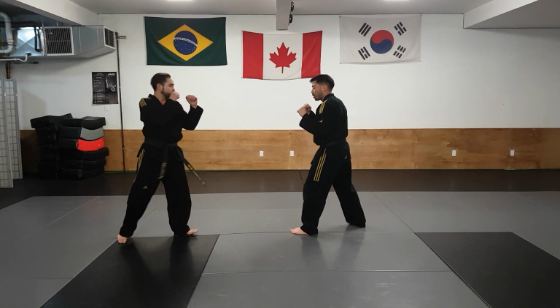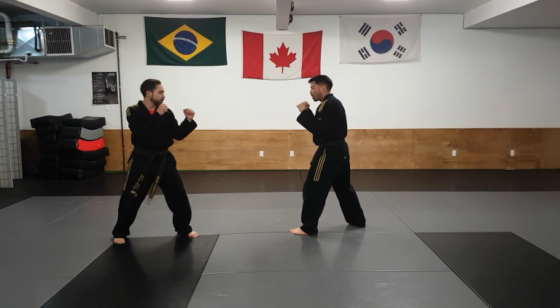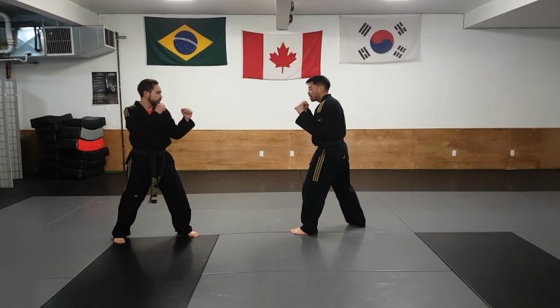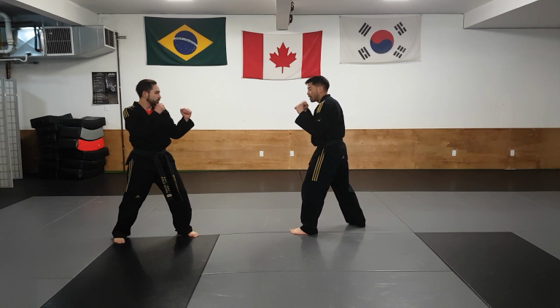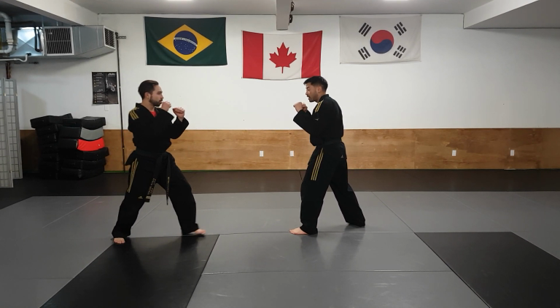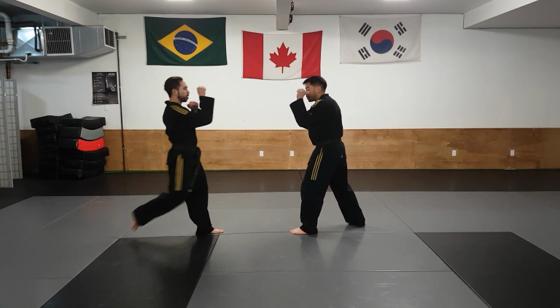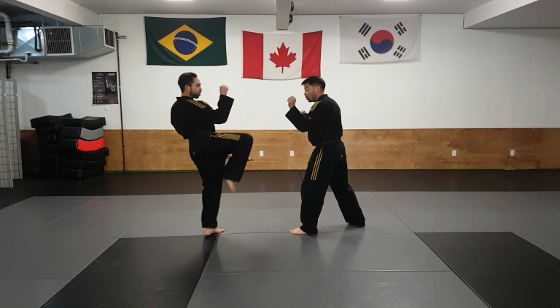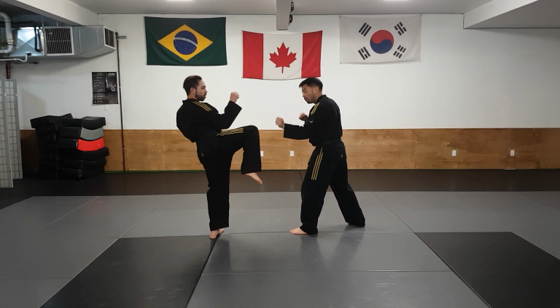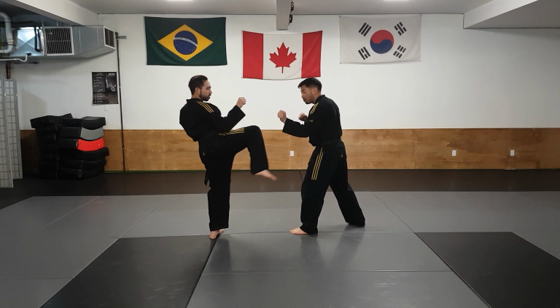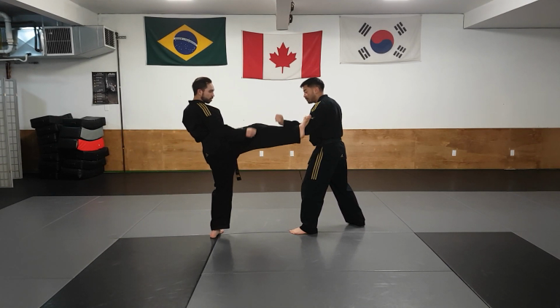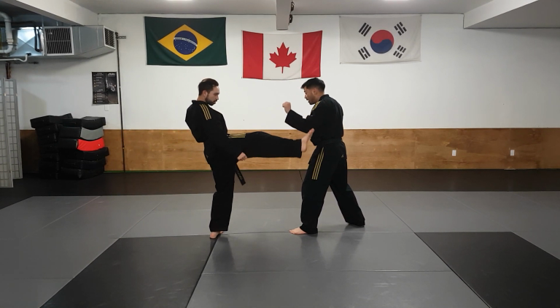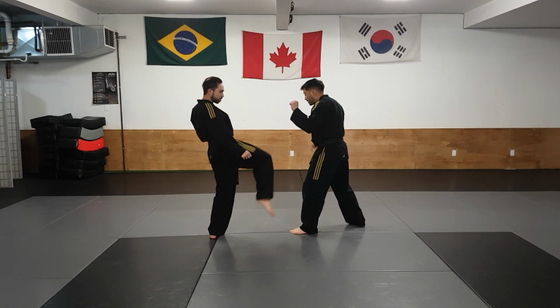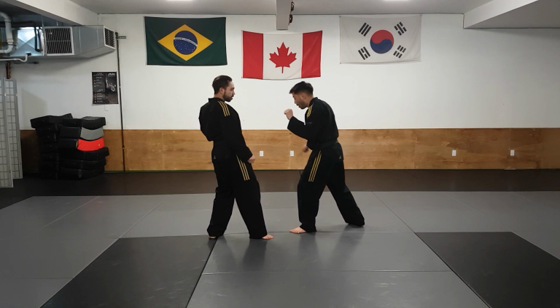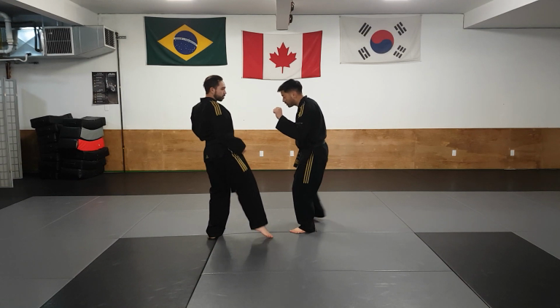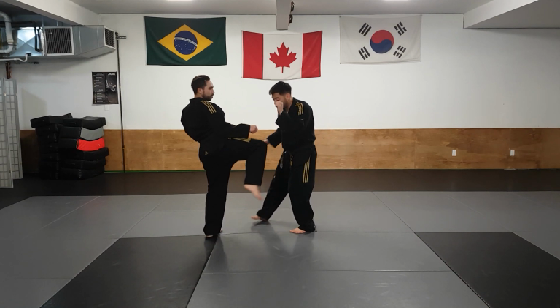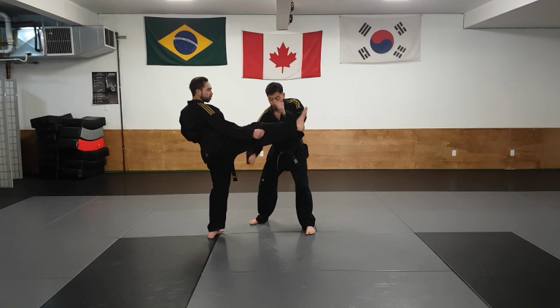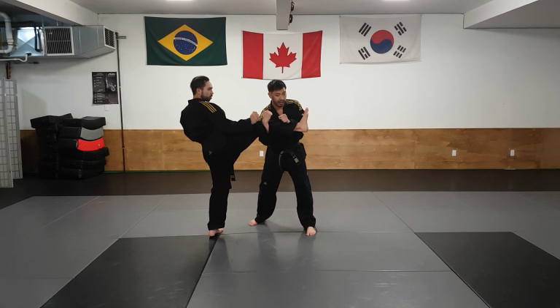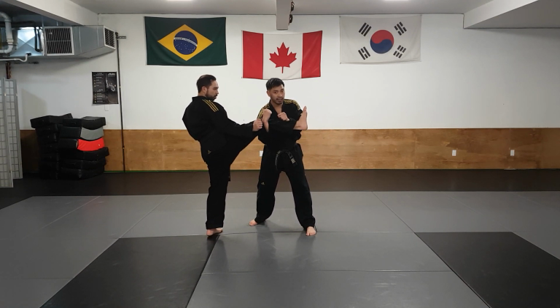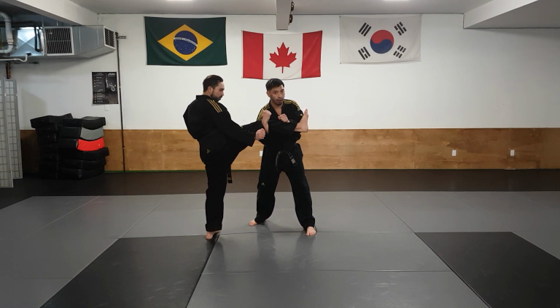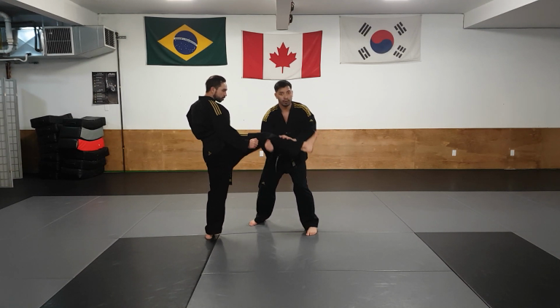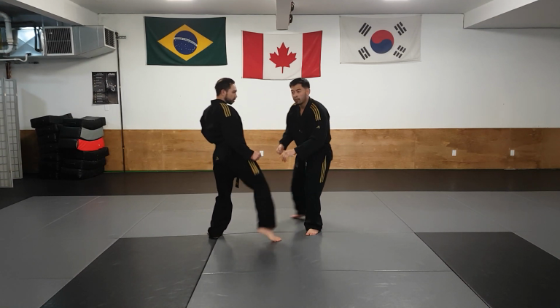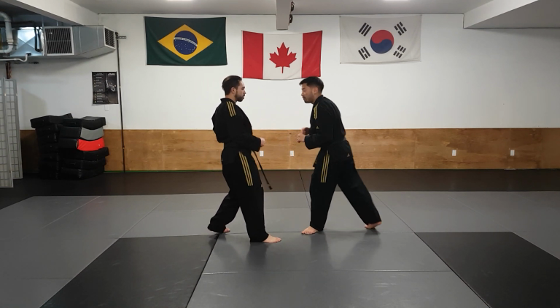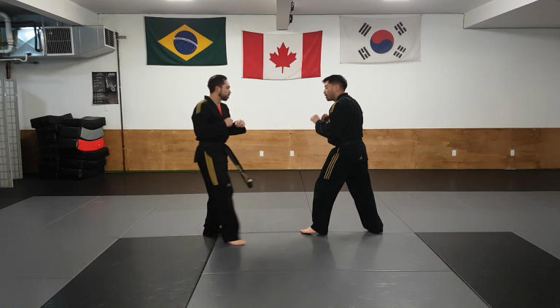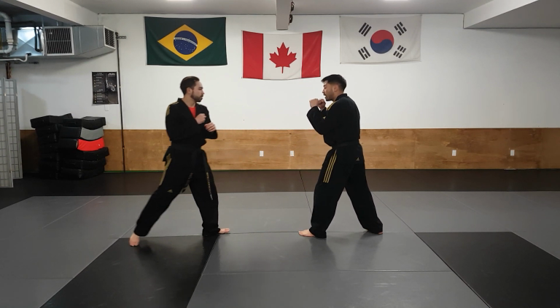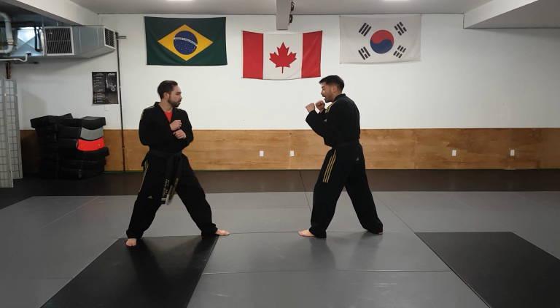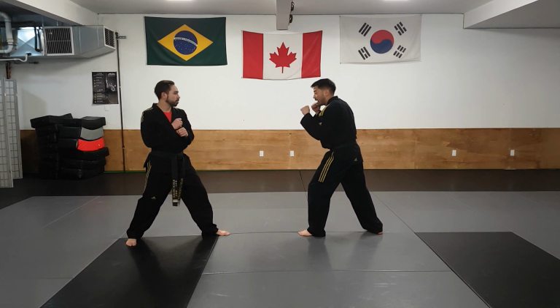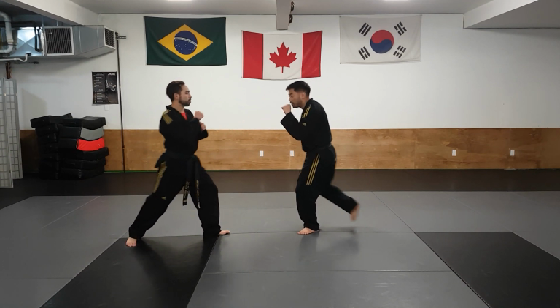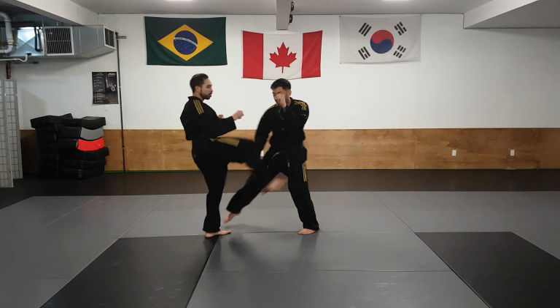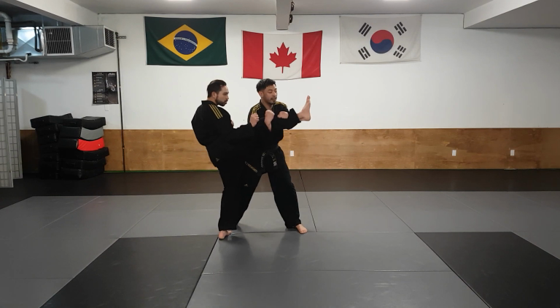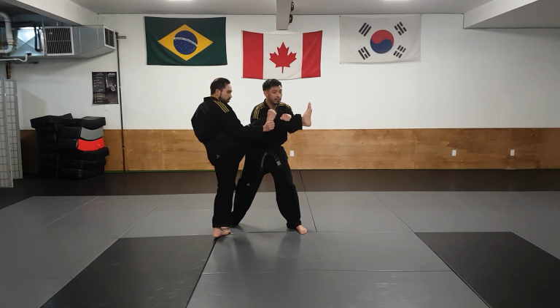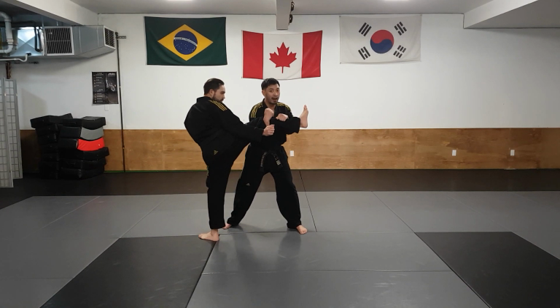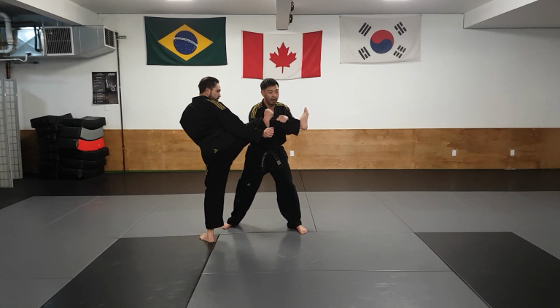Instructor Marcos does a Front Kick. I'm going to do a low block with my left hand, step off to the side and scoop his leg, just like so. It's very important that I change the angle of the Front Kick so I'm out of the way.